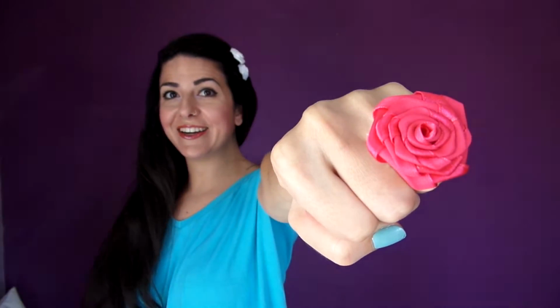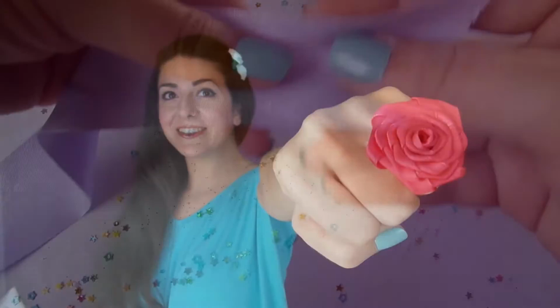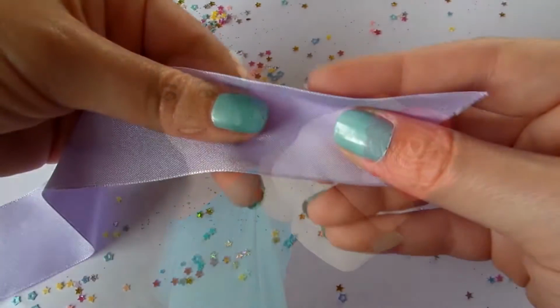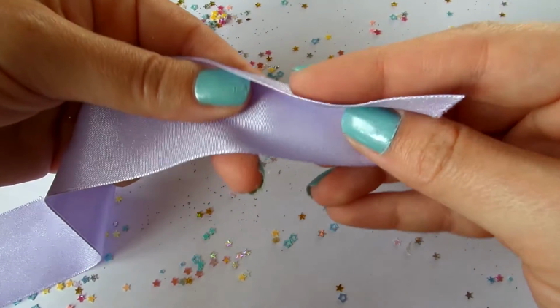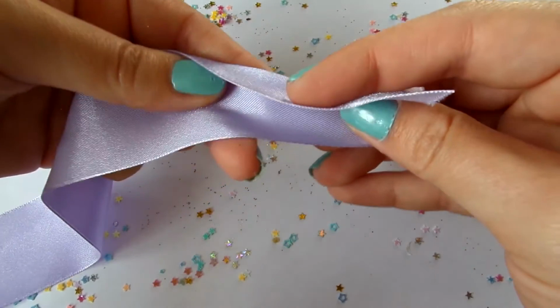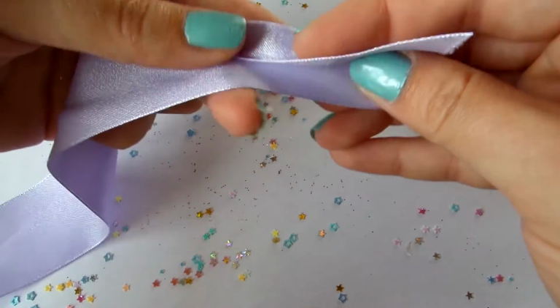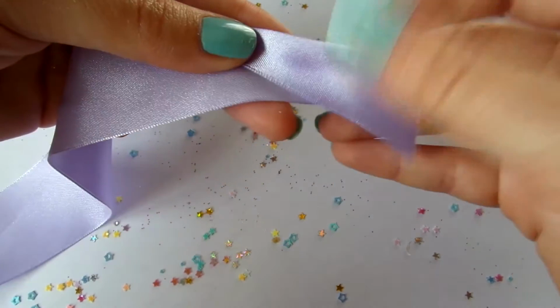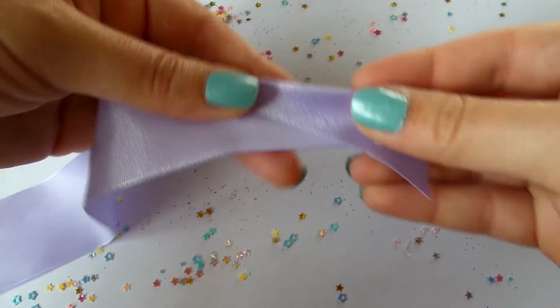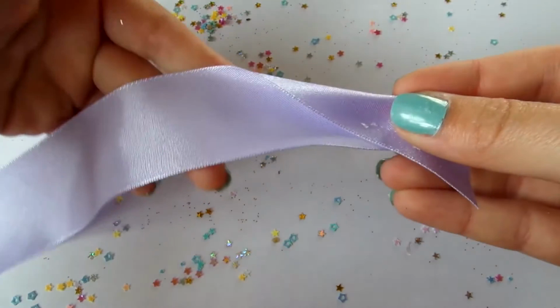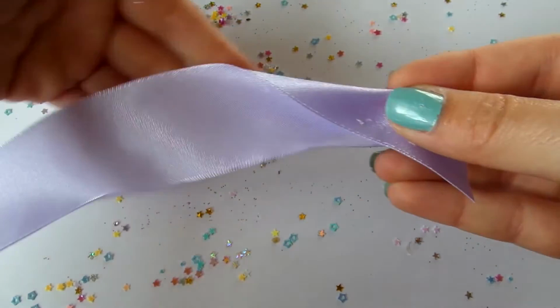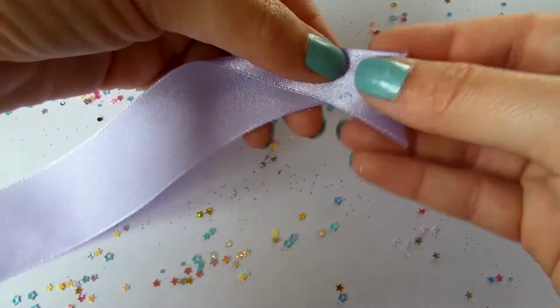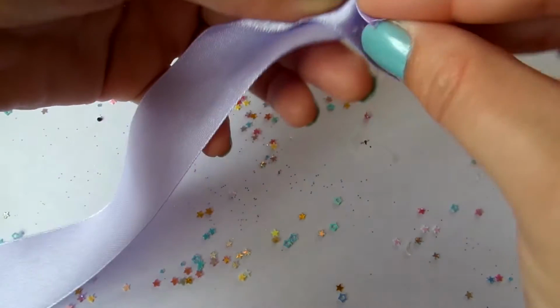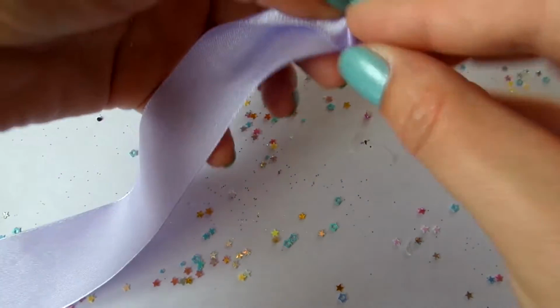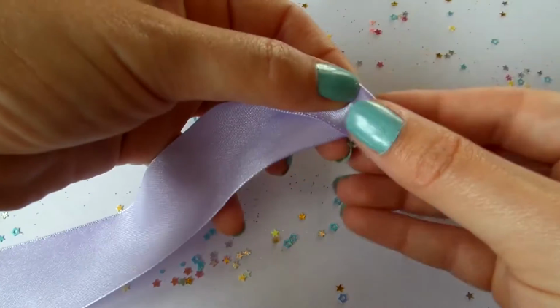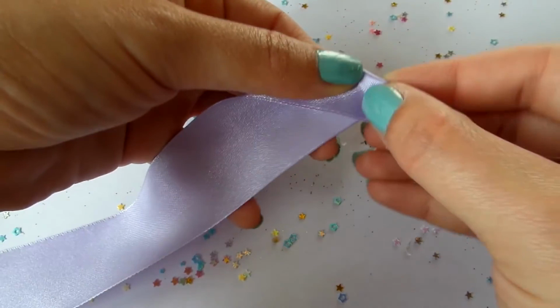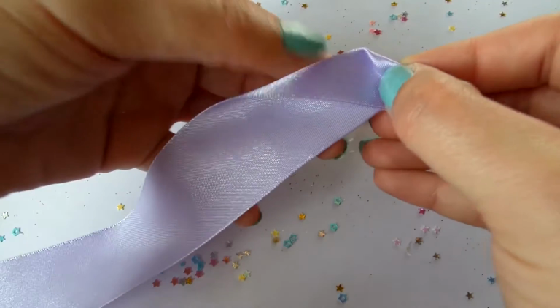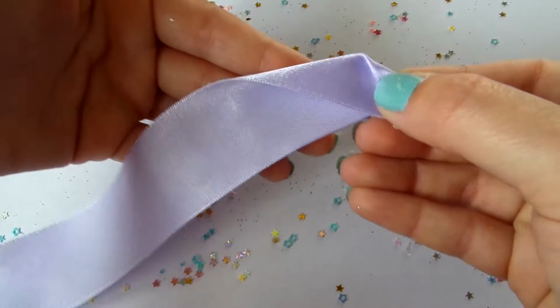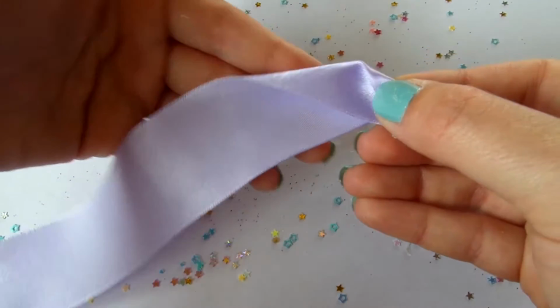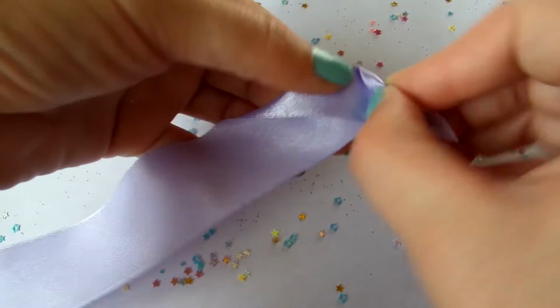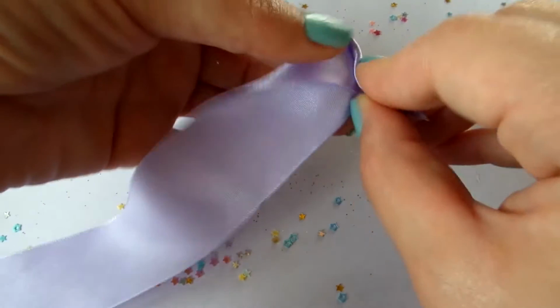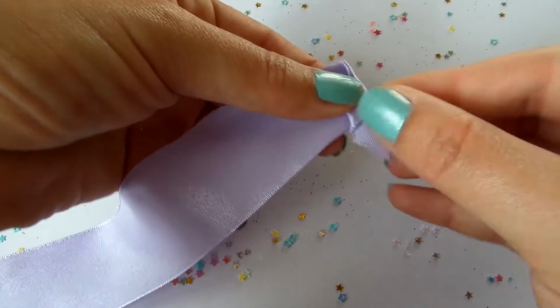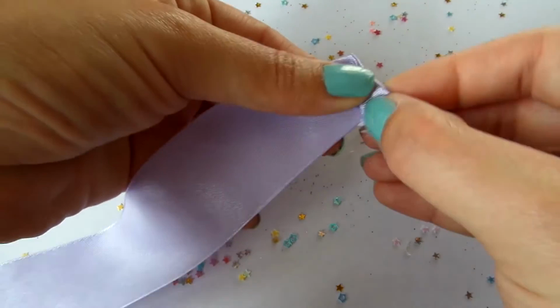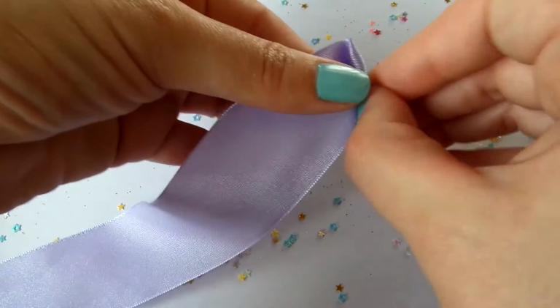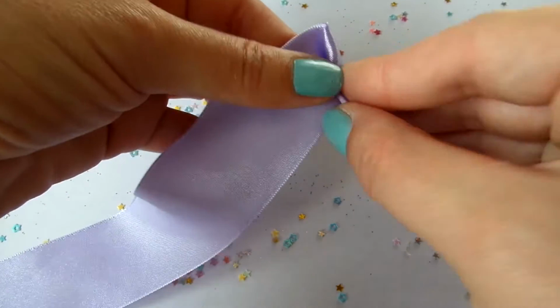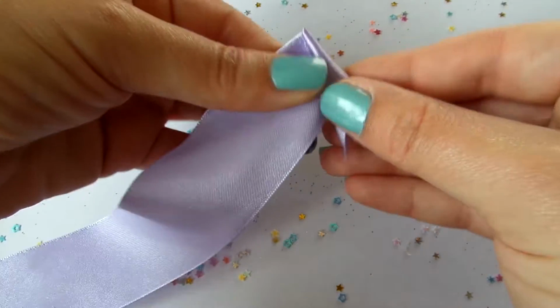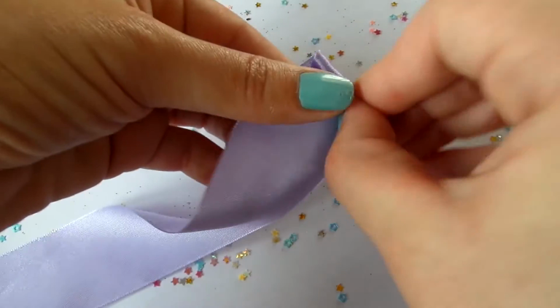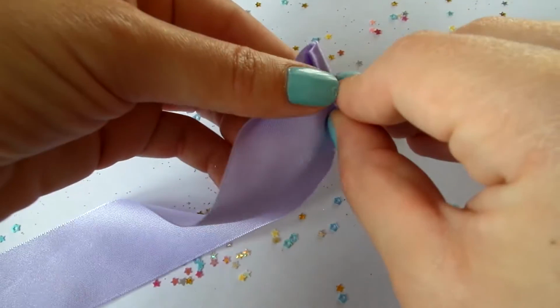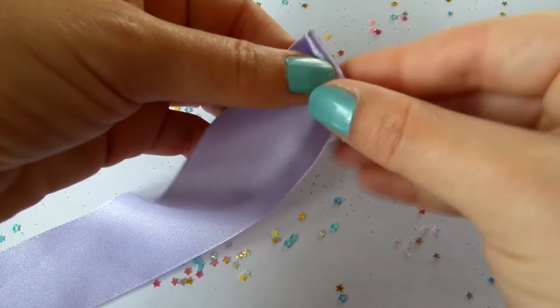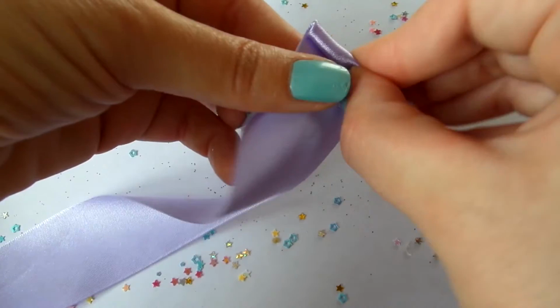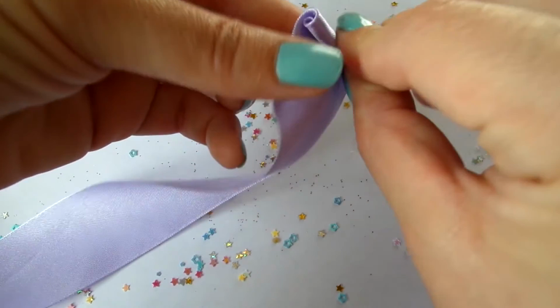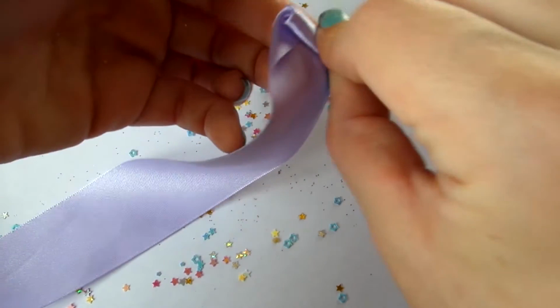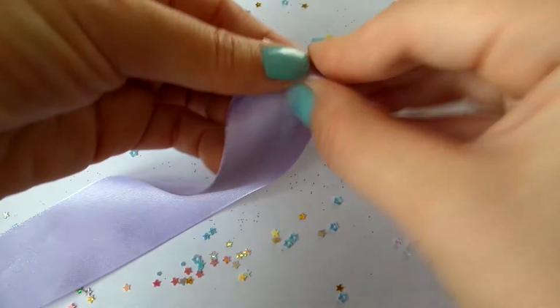Take a piece of ribbon and fold the end diagonally, then fold the very end again like so. Next, roll the ribbon a couple of times to create the center of the rose.